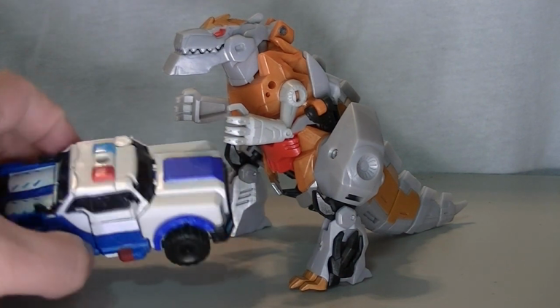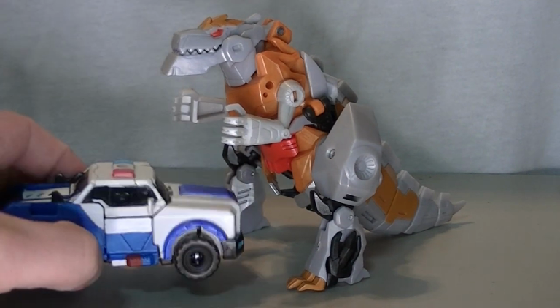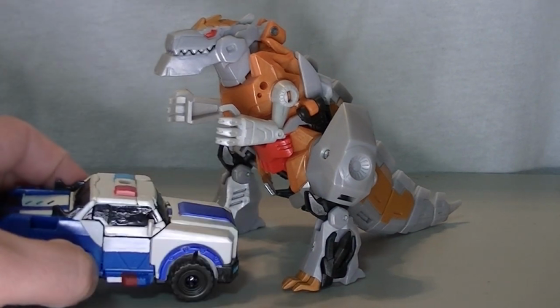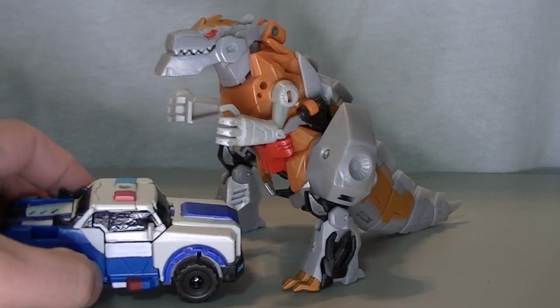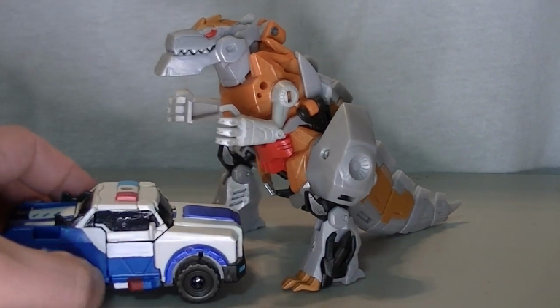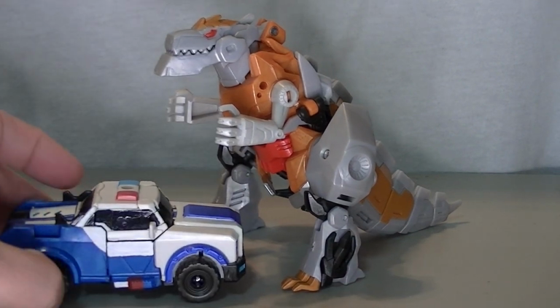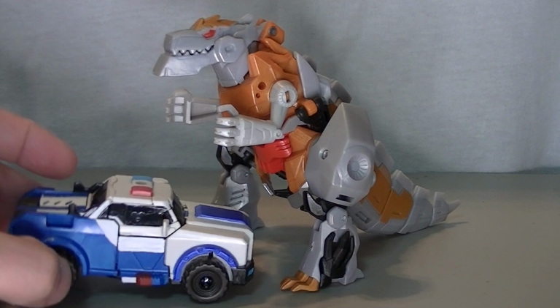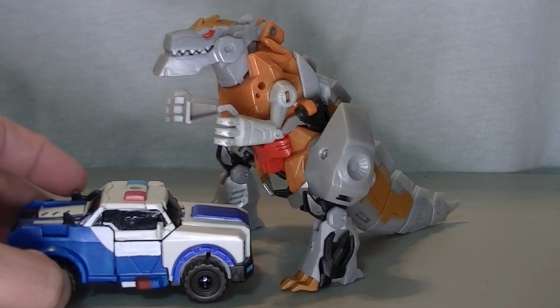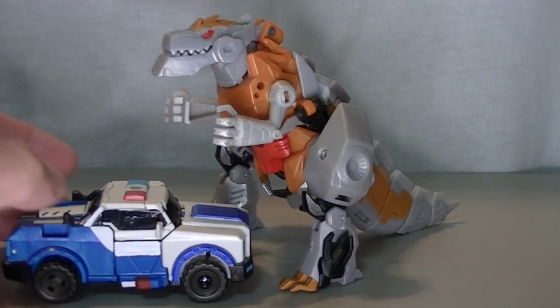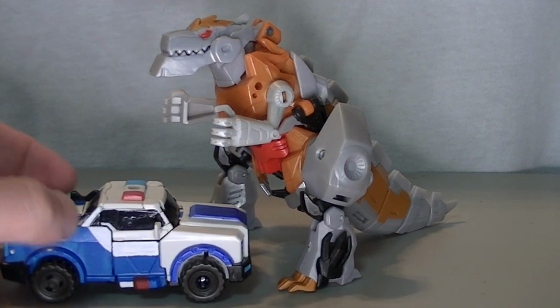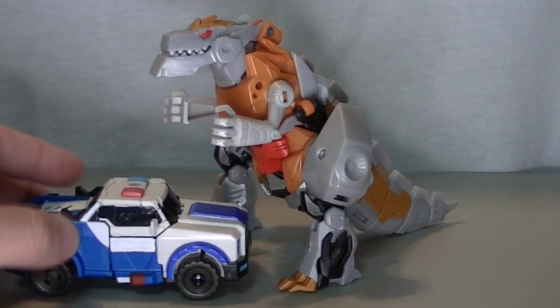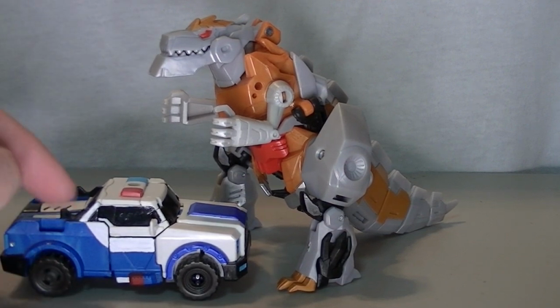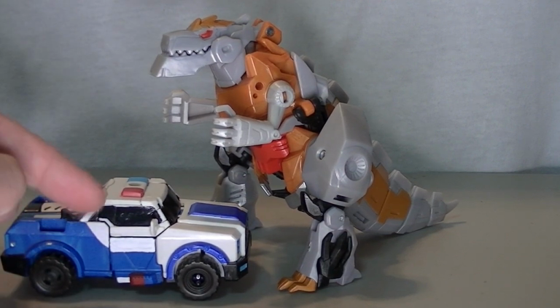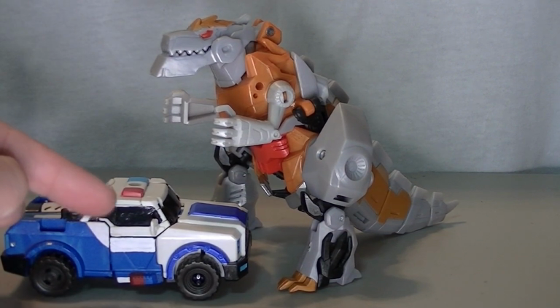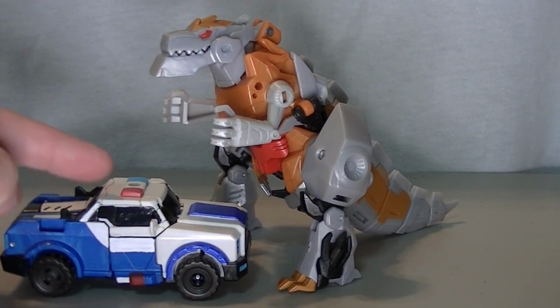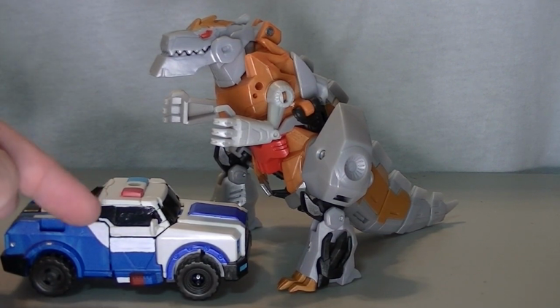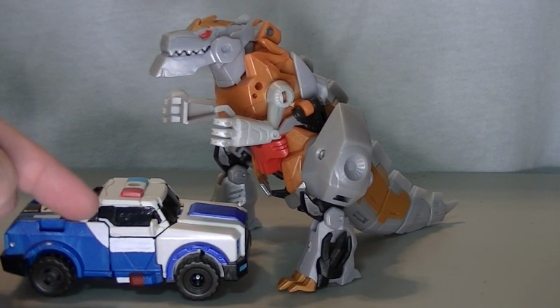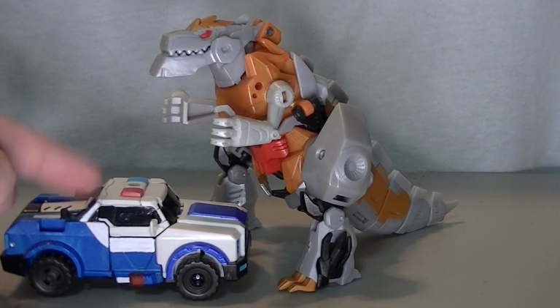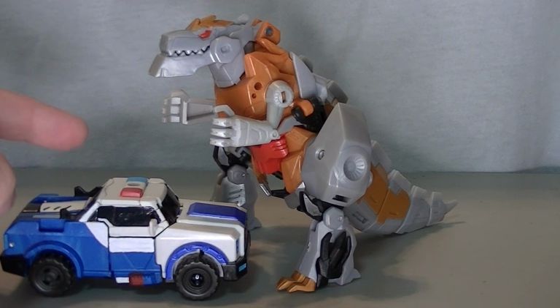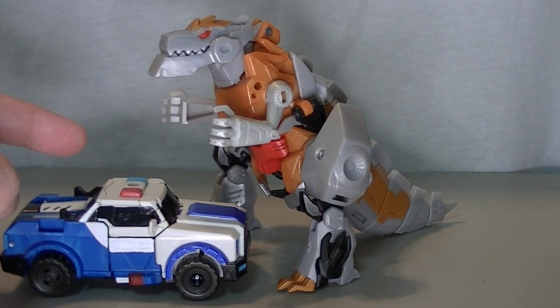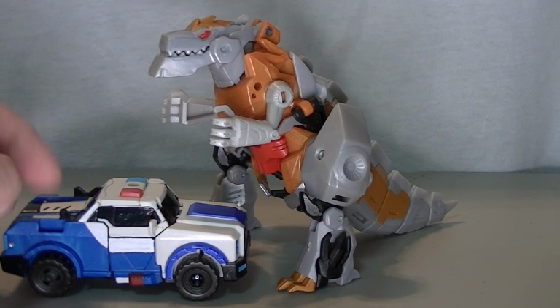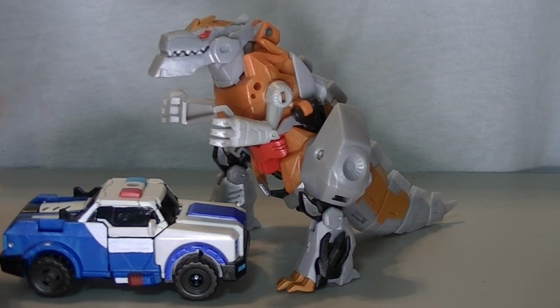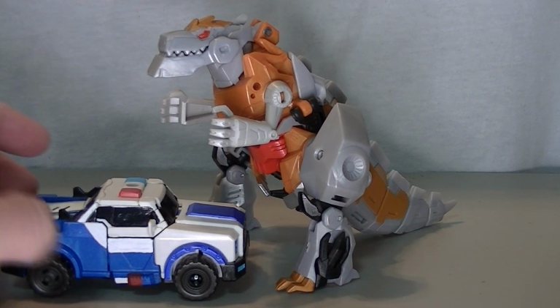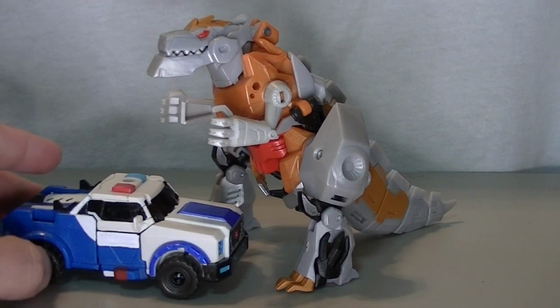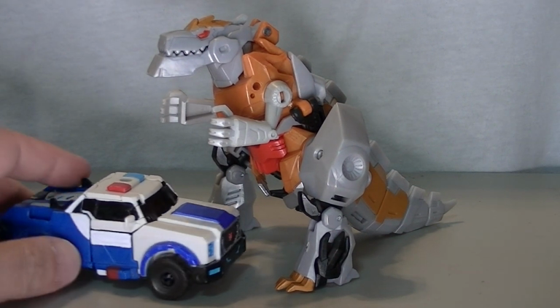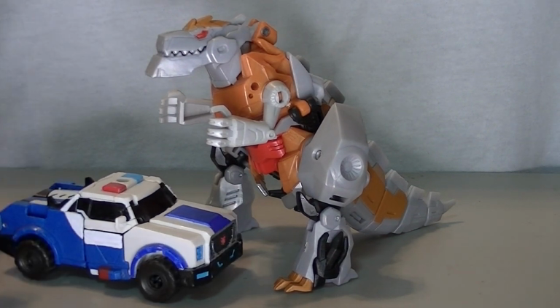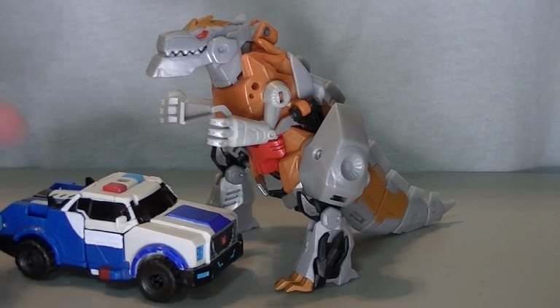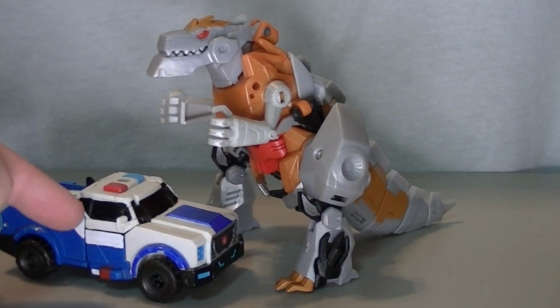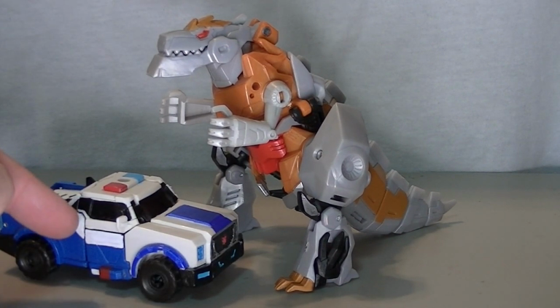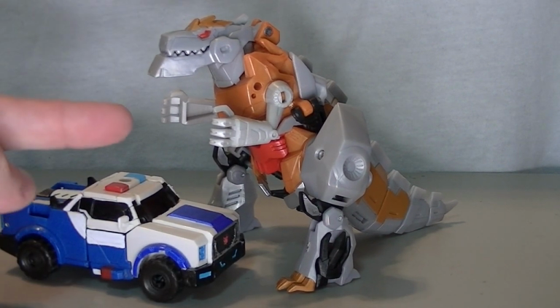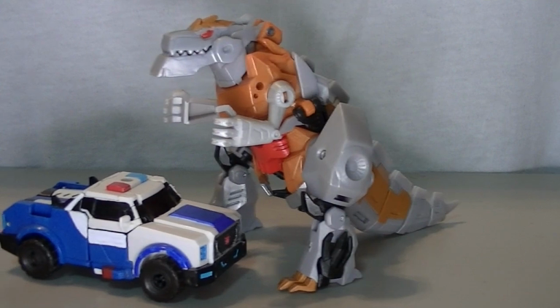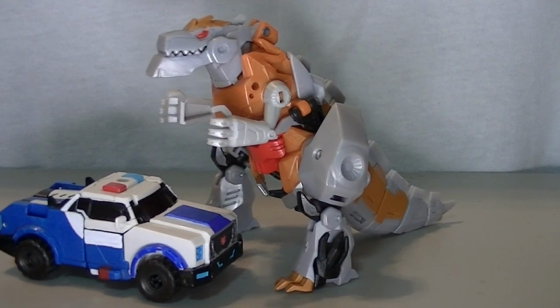This is specifically the Power Armor version, I believe they called it — the one that has the gimmick where you could put the translucent armor on it in its robot mode. Put that next to this, works pretty good.